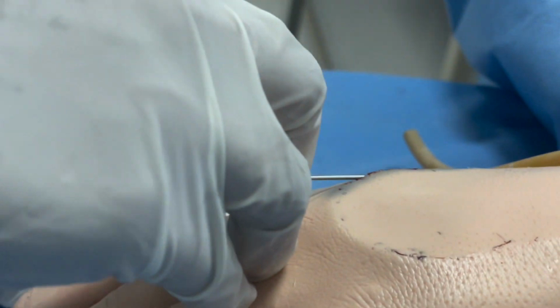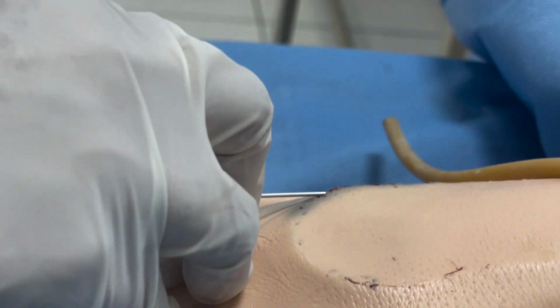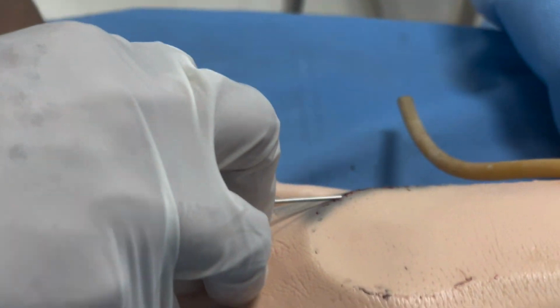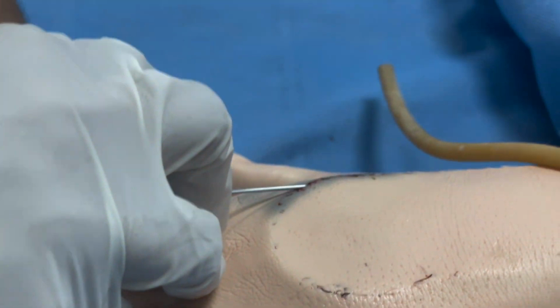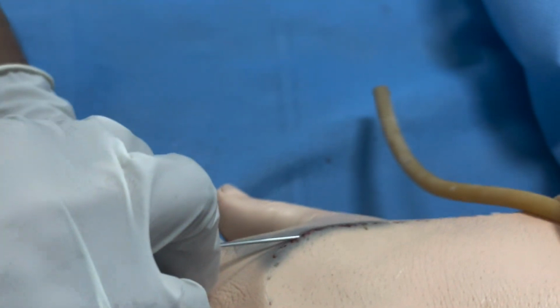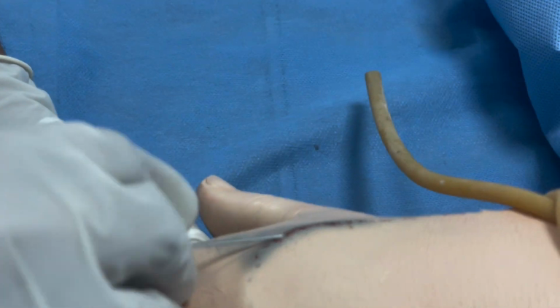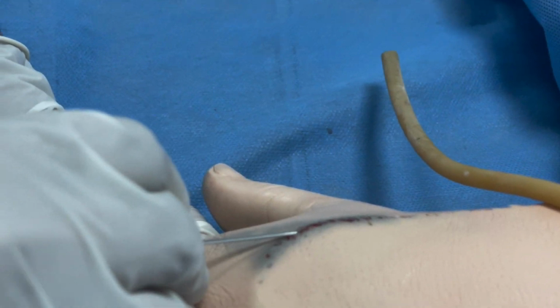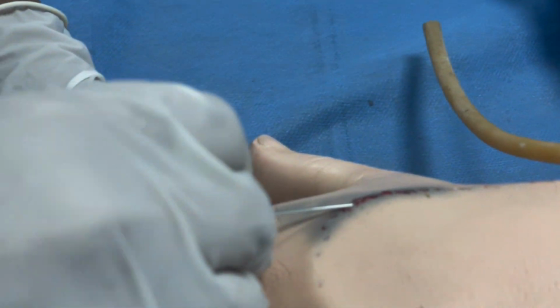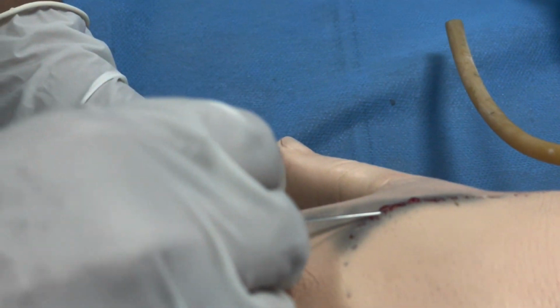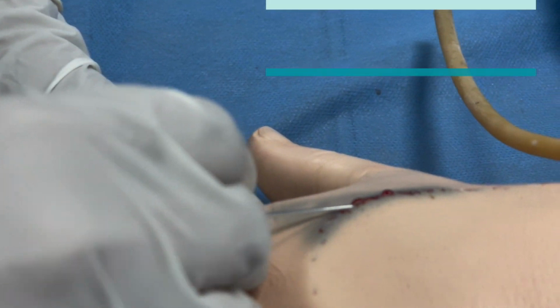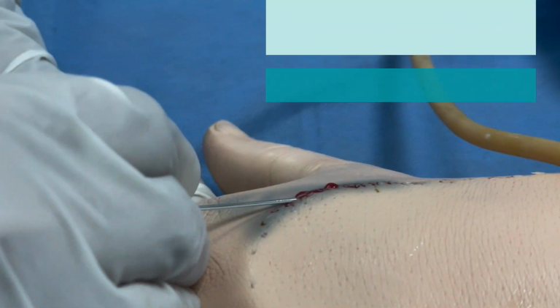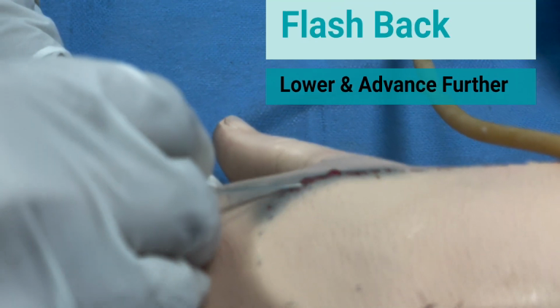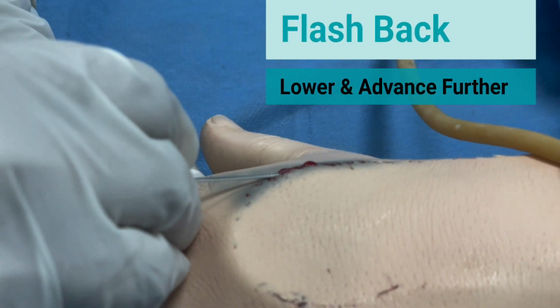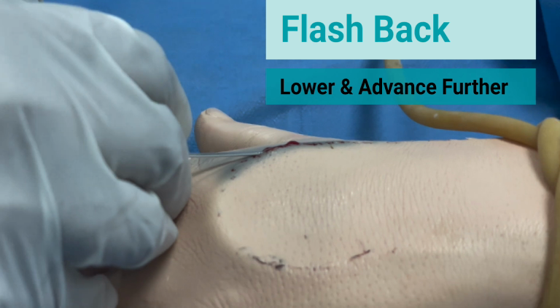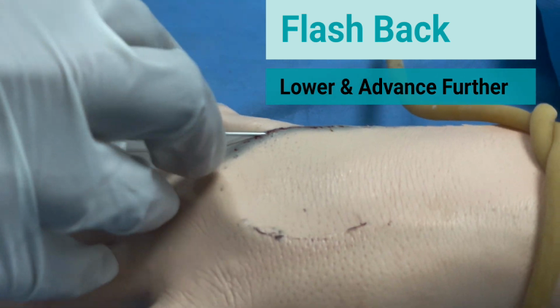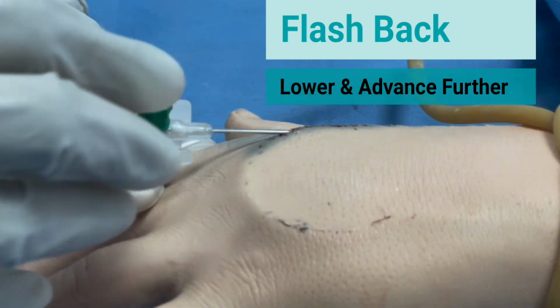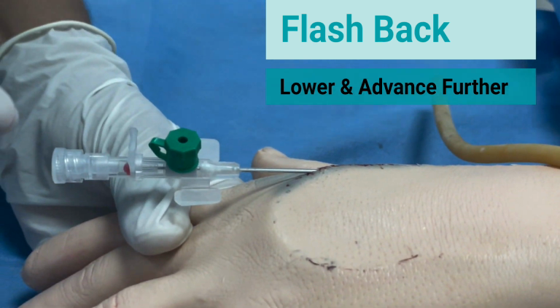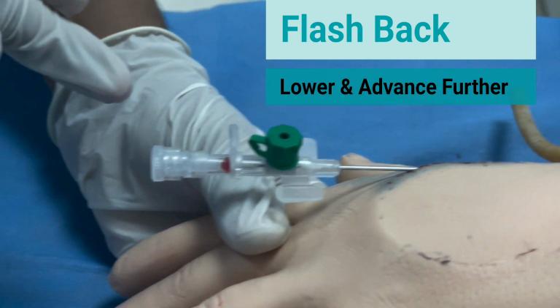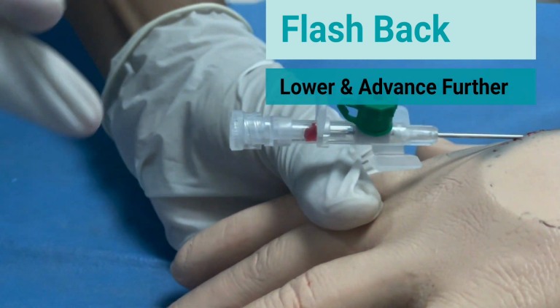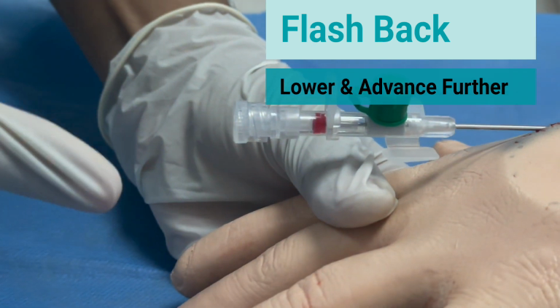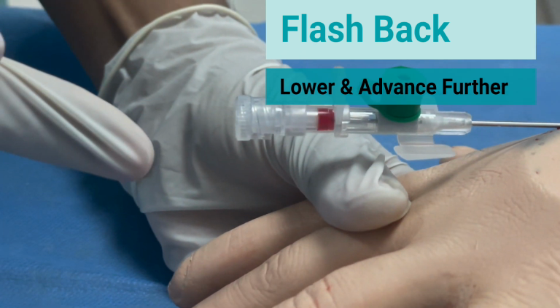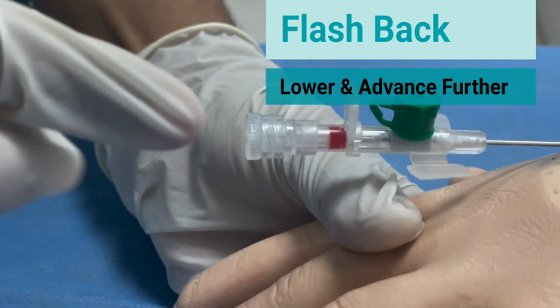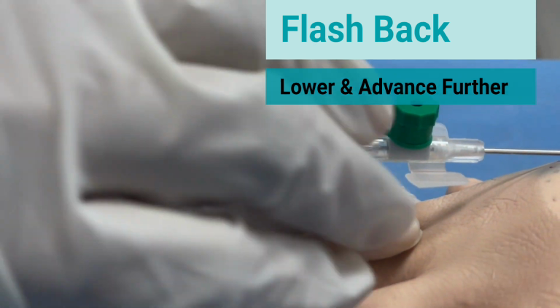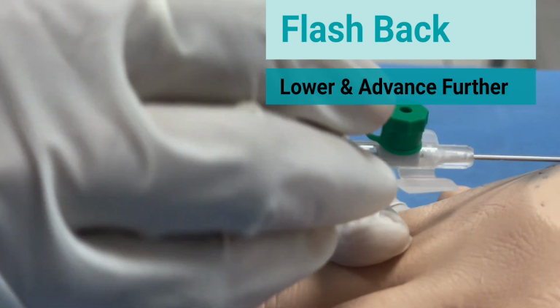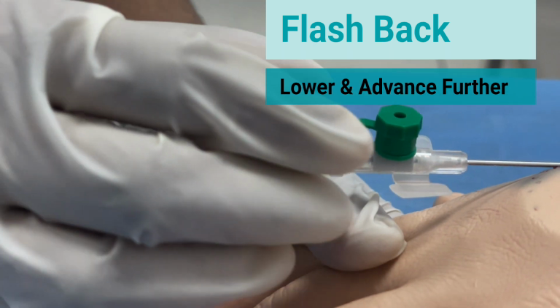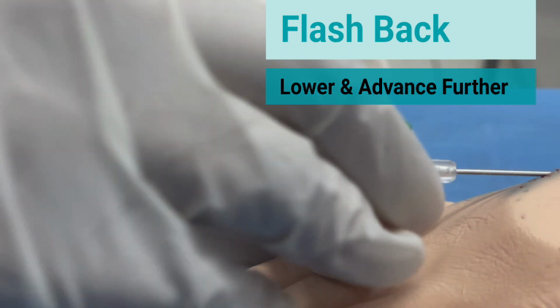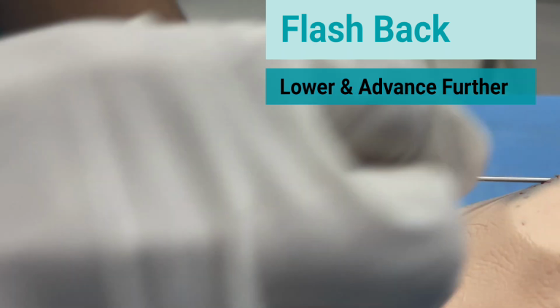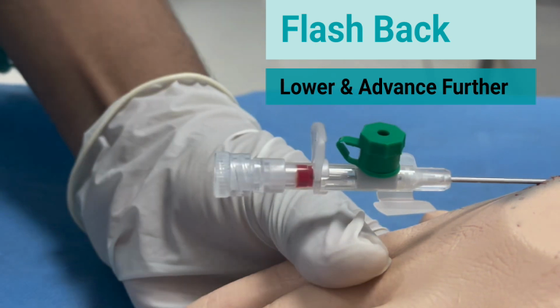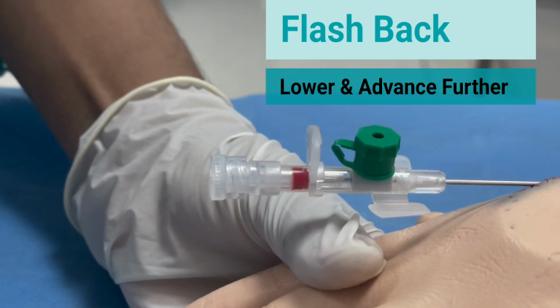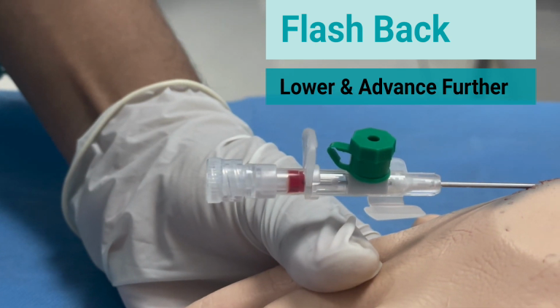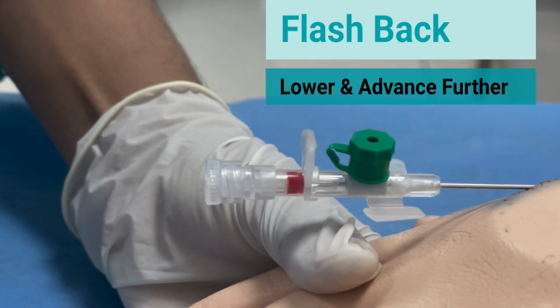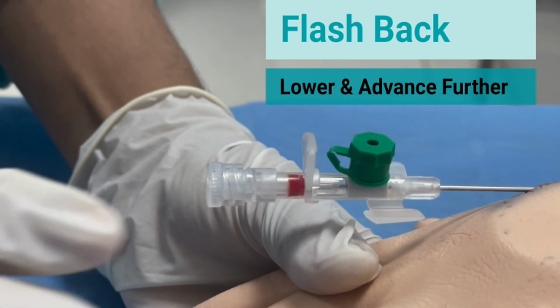Withdraw the introducer needle and look for flashback. Once you see flashback, lower and advance further the needle and the cannula.